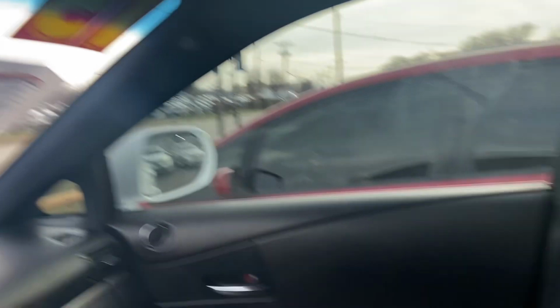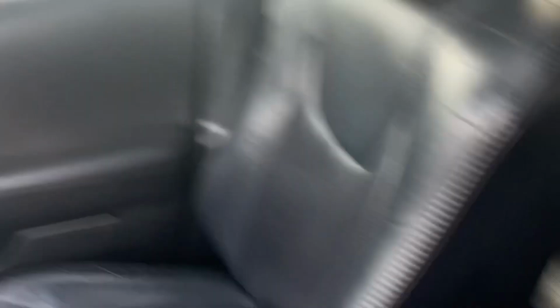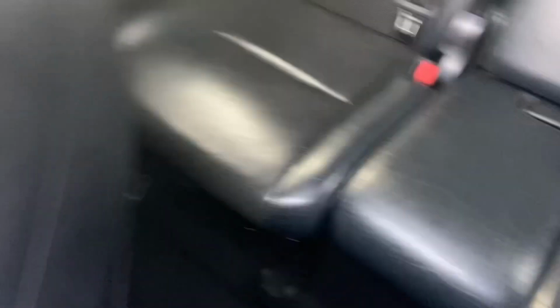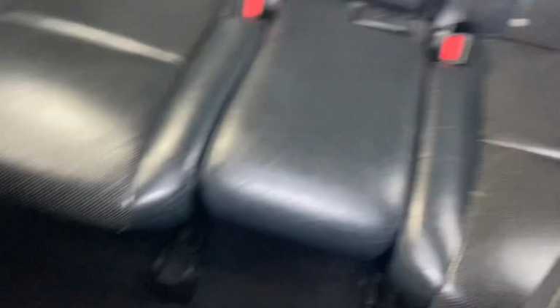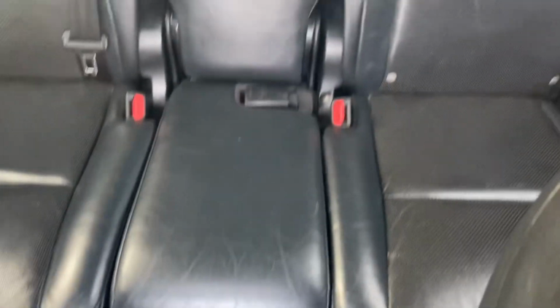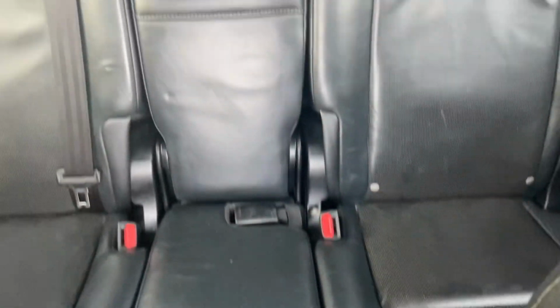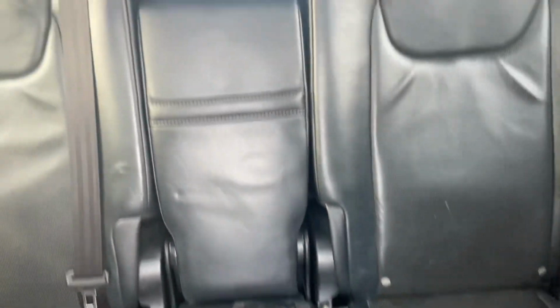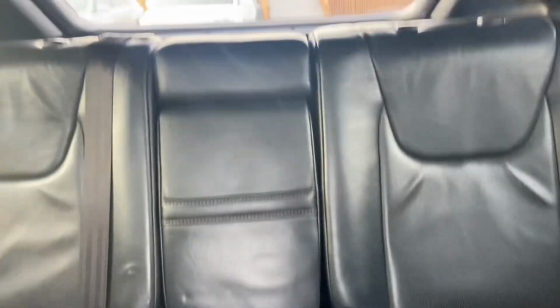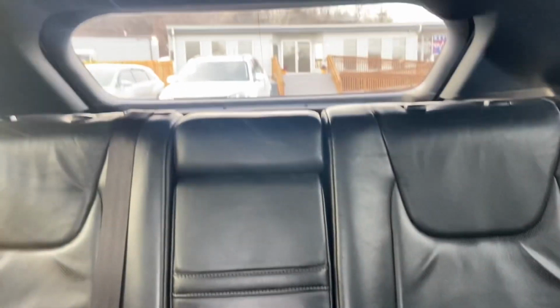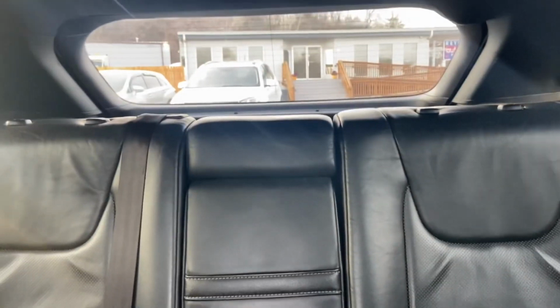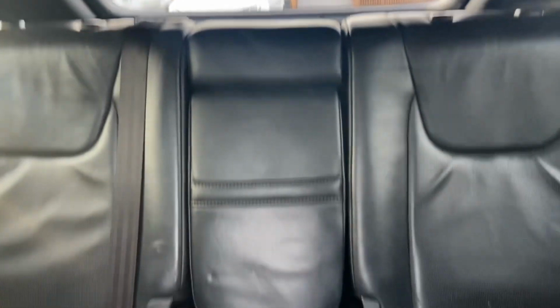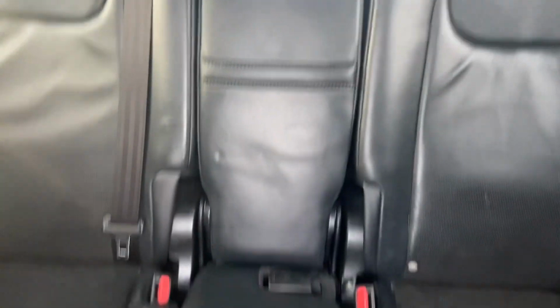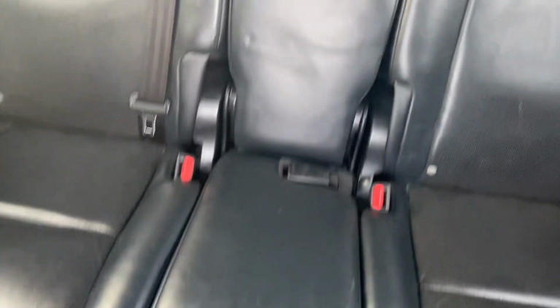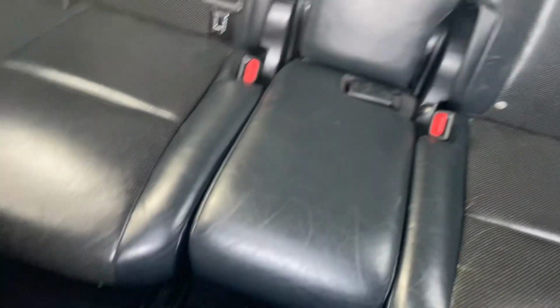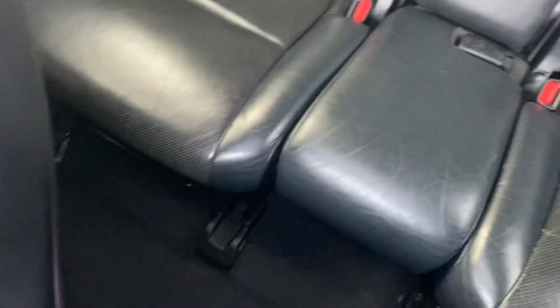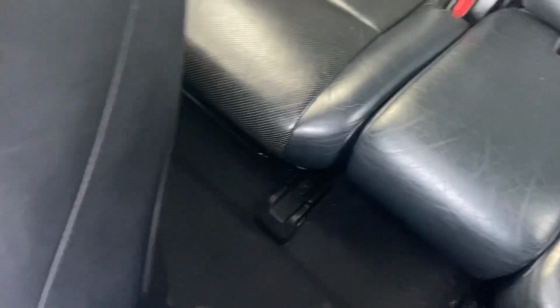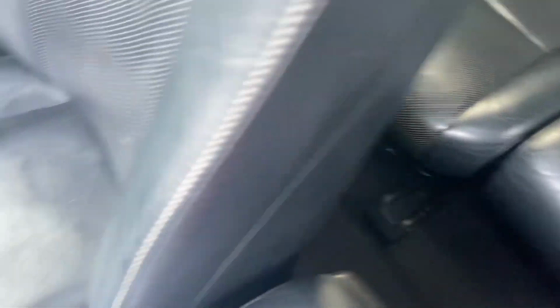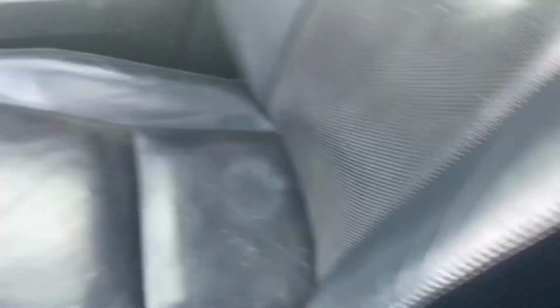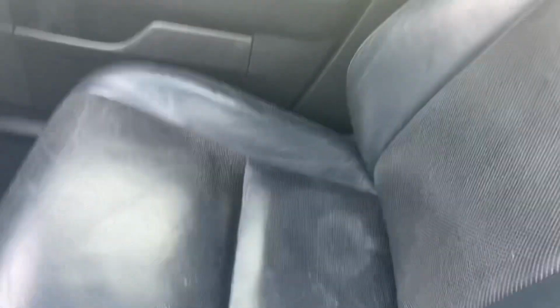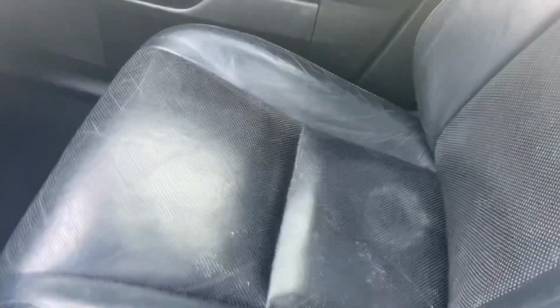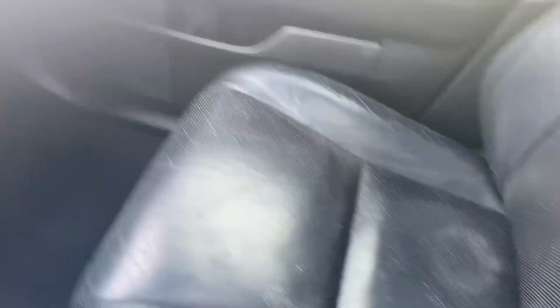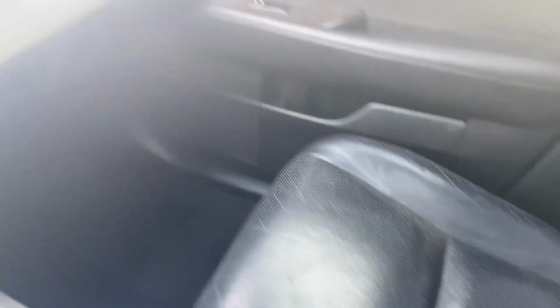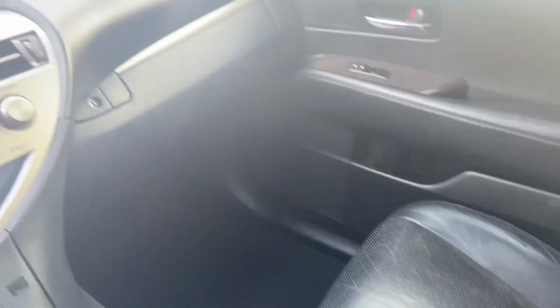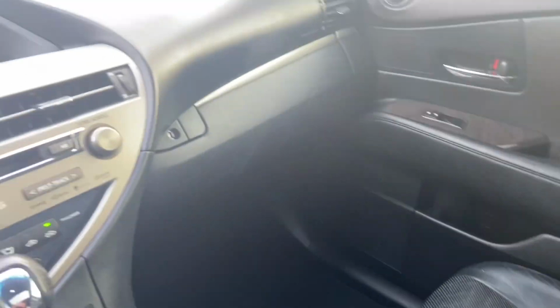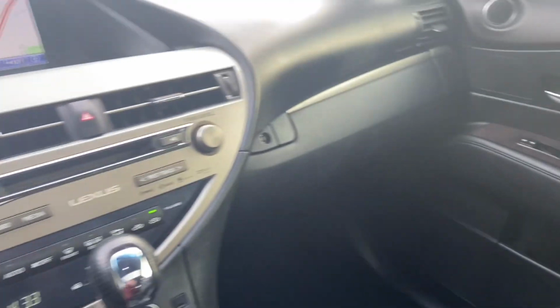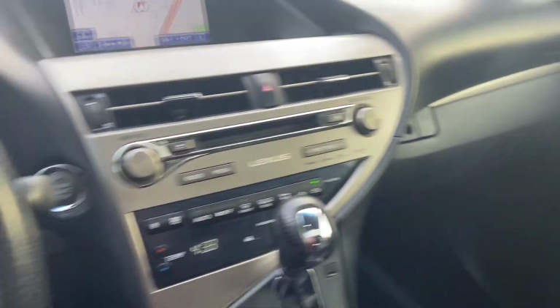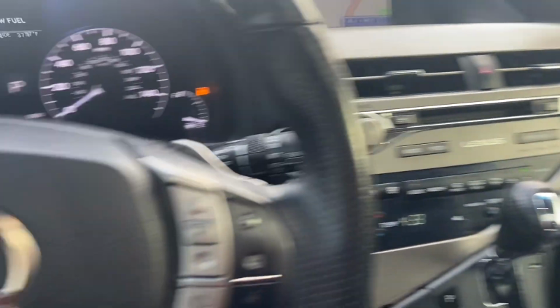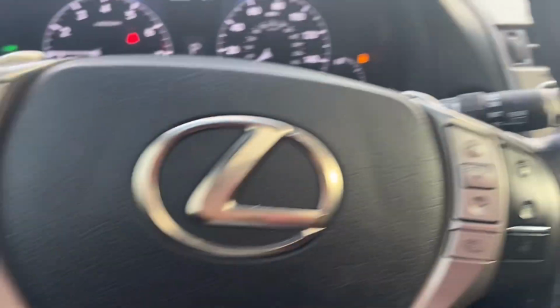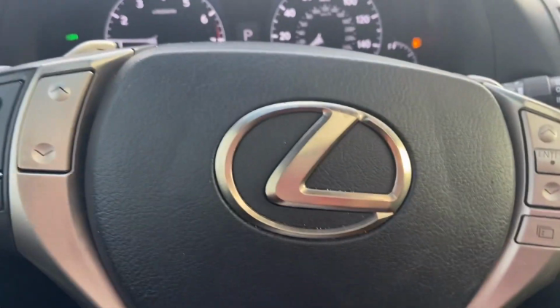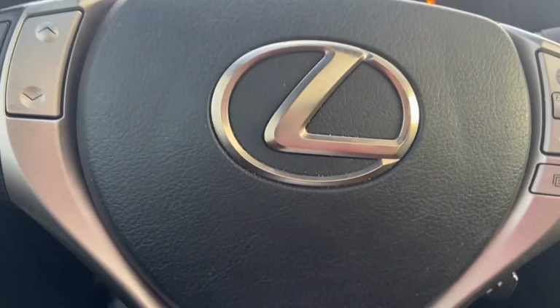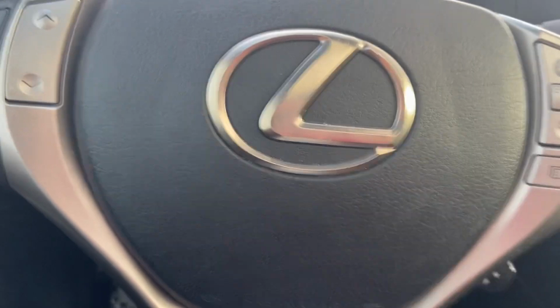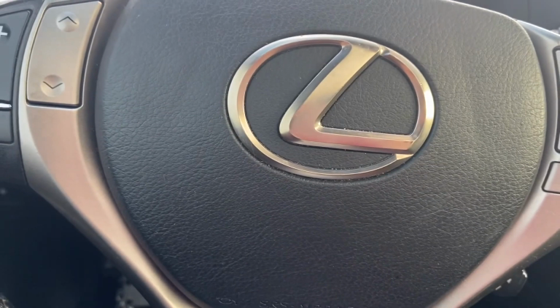So if you are looking for a luxury SUV but don't want to pay the luxury price of a new one, we would love to show you this Lexus. Come see us at Reynolds Automotive.